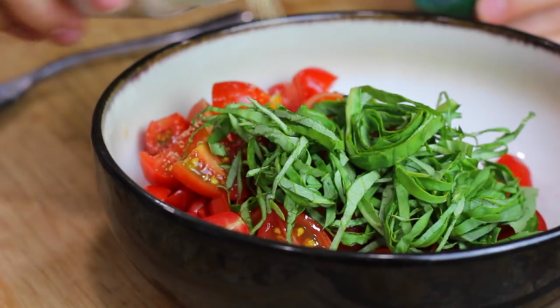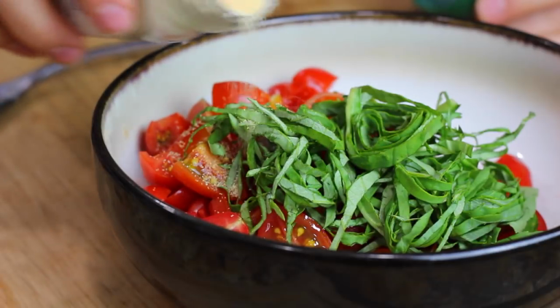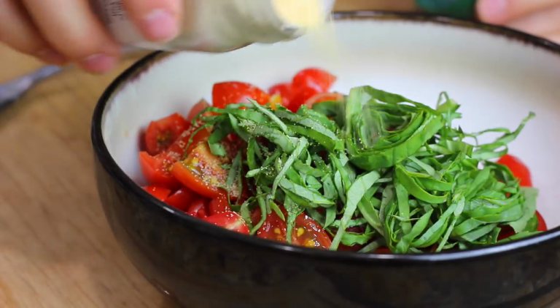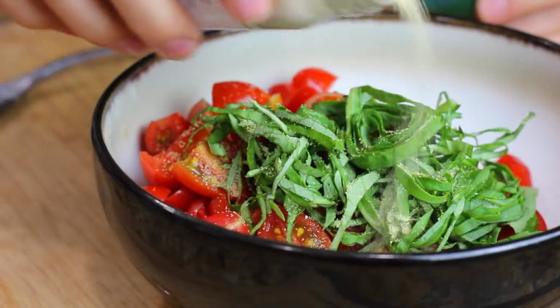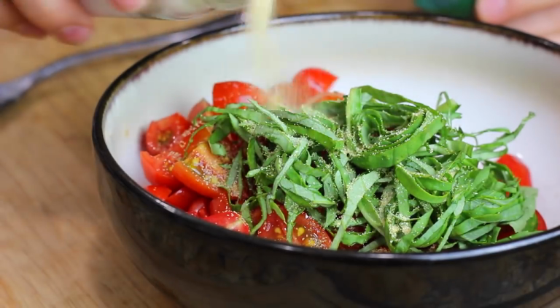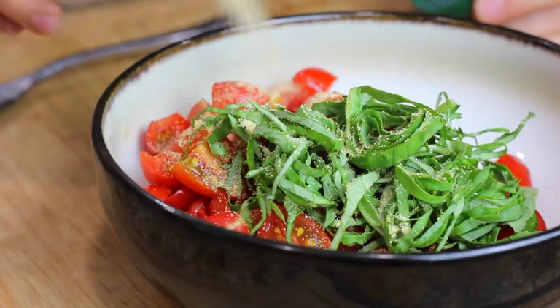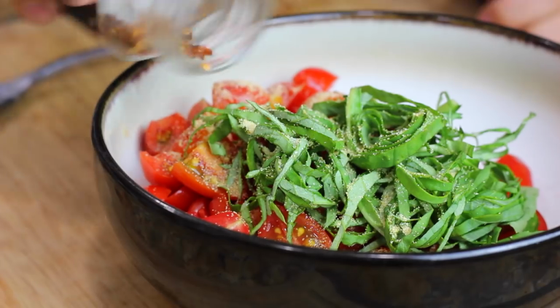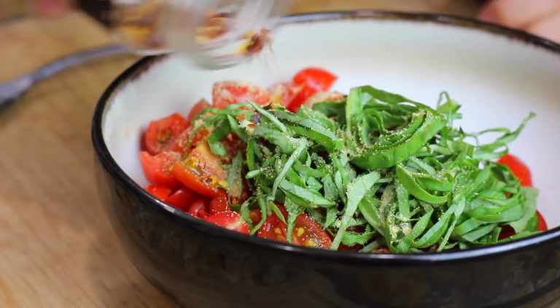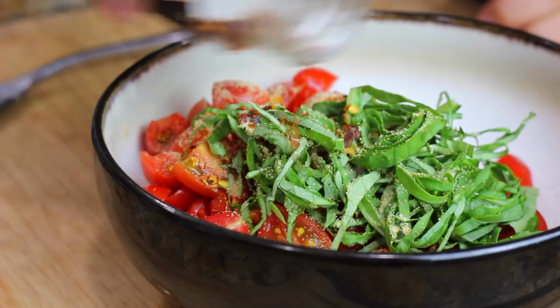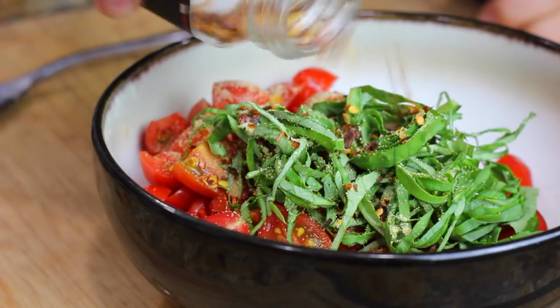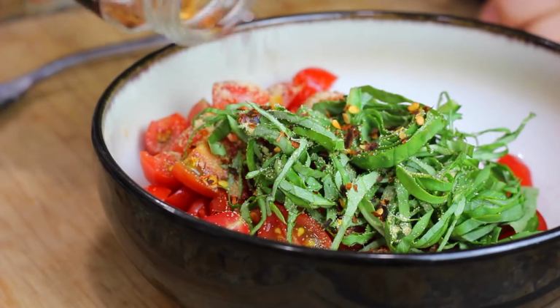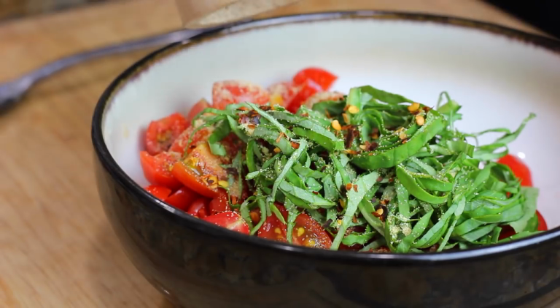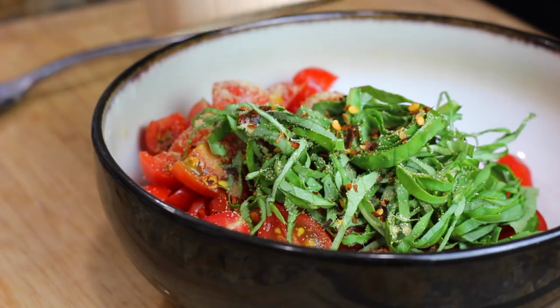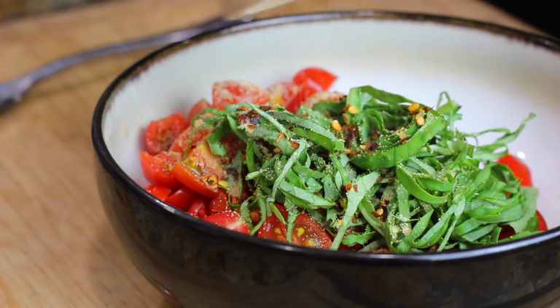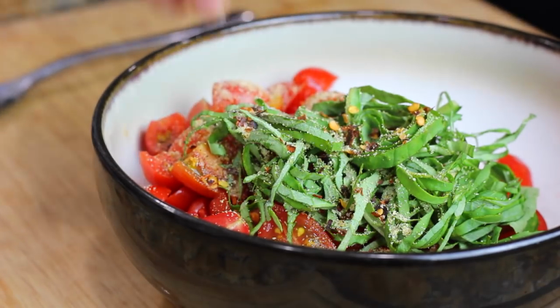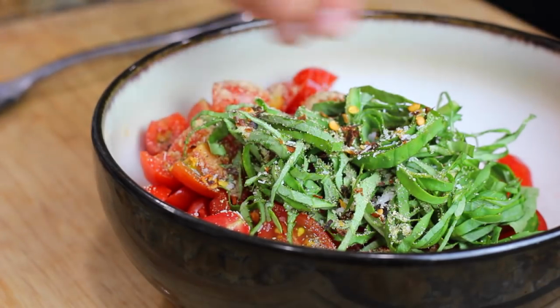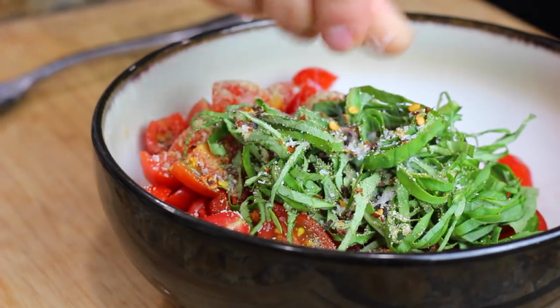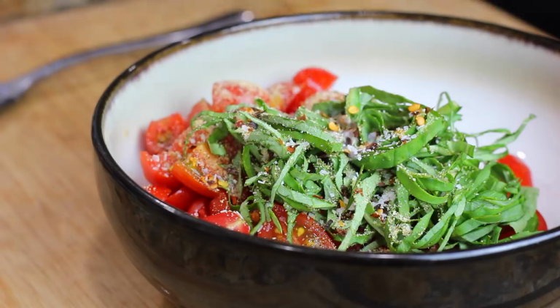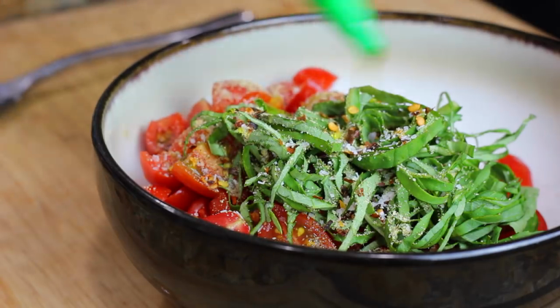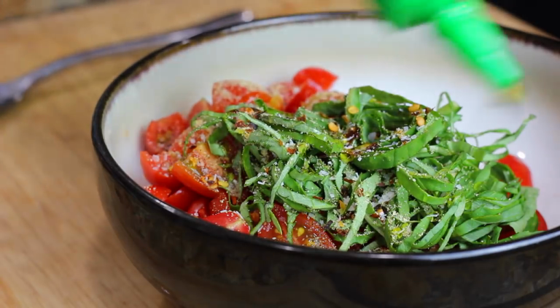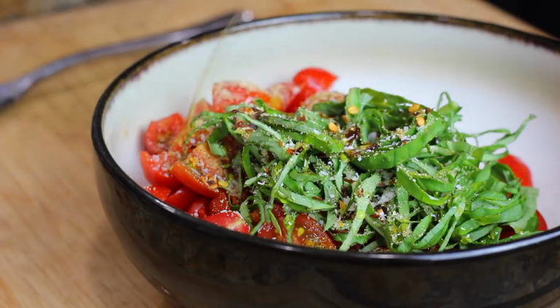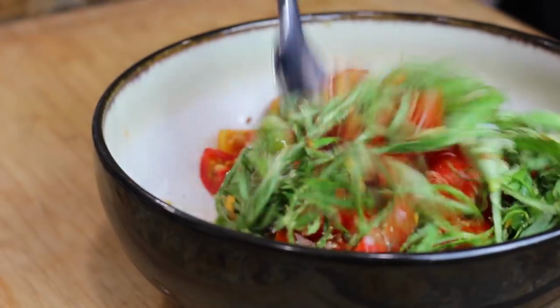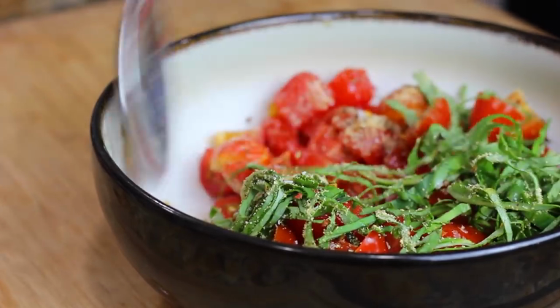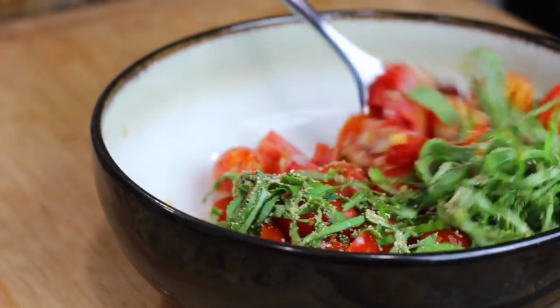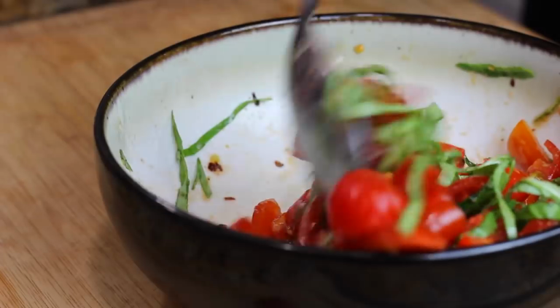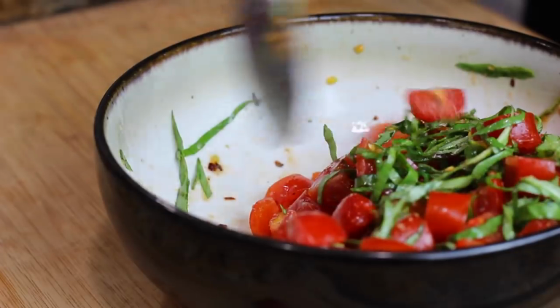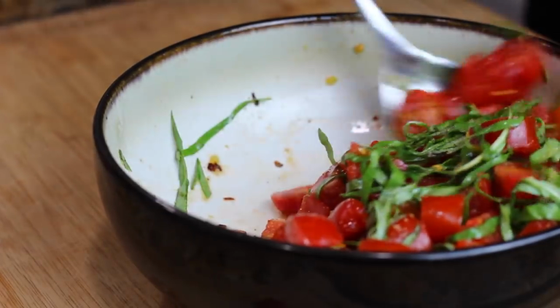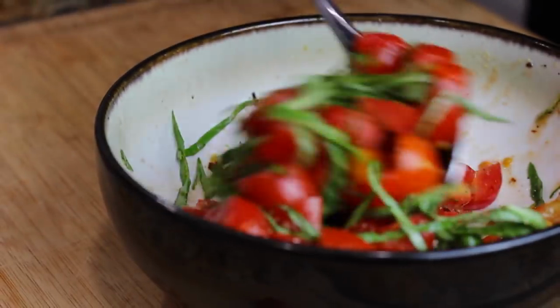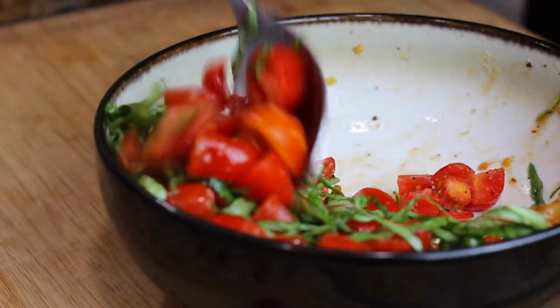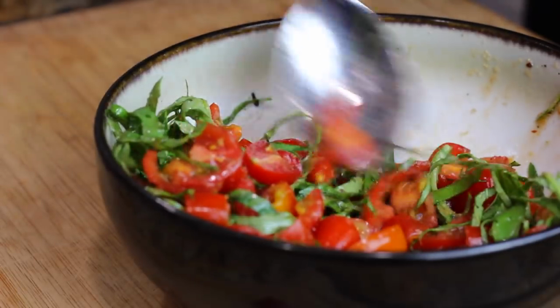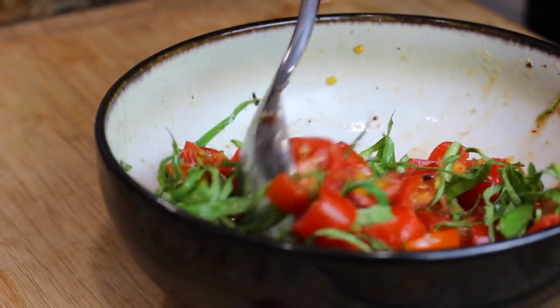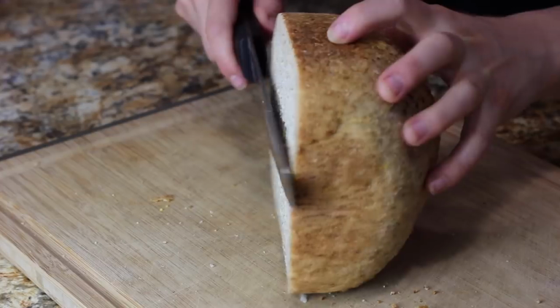To the tomatoes I added some garlic powder, just because it's not as potent as raw fresh garlic. I also added some red pepper flakes, black pepper, salt, and a little bit of olive oil.